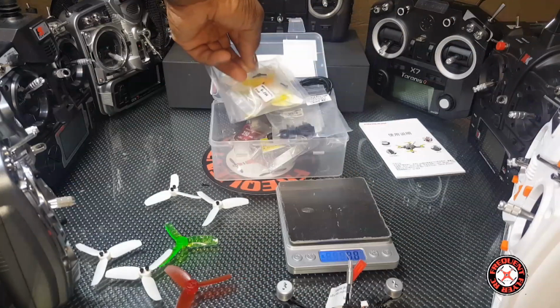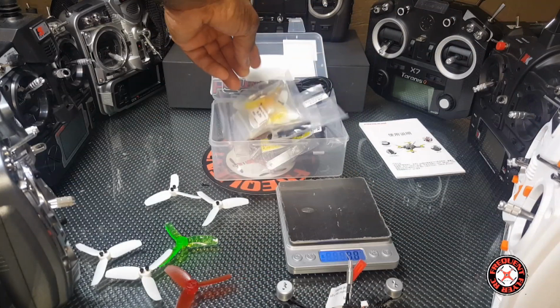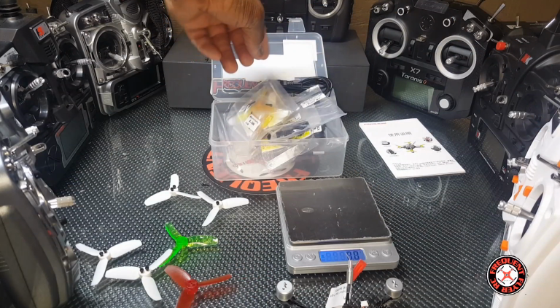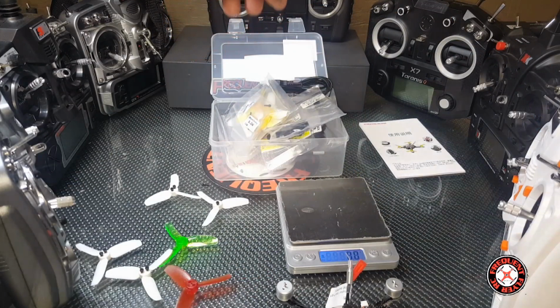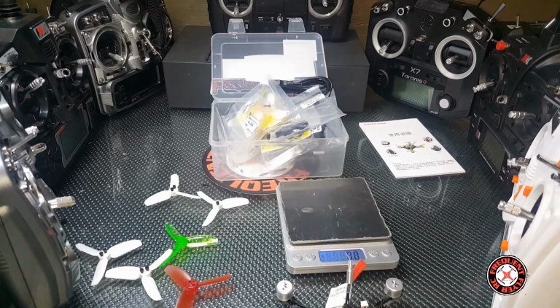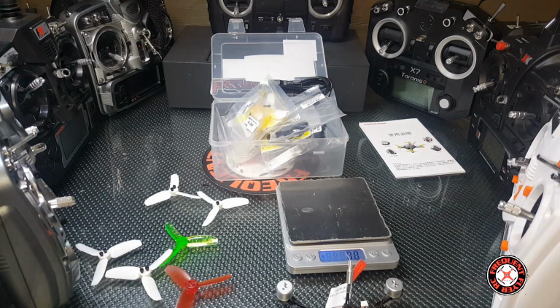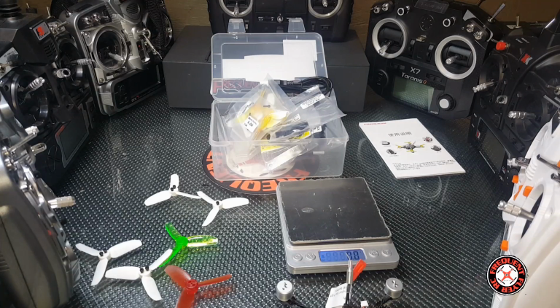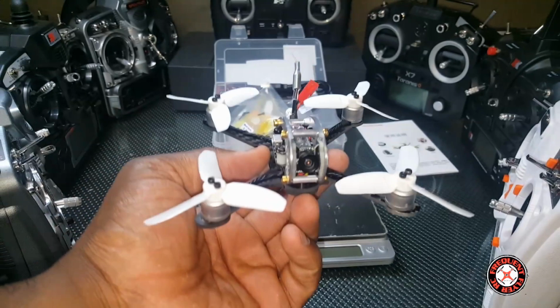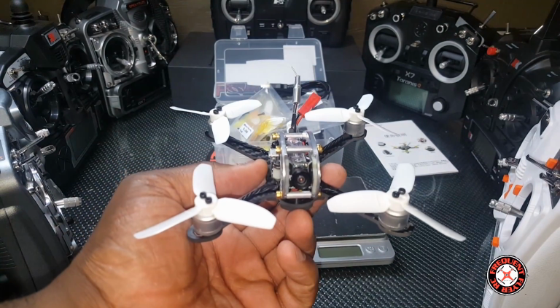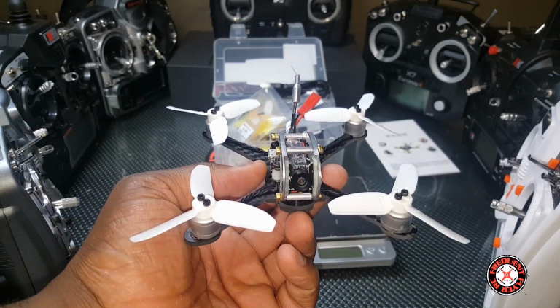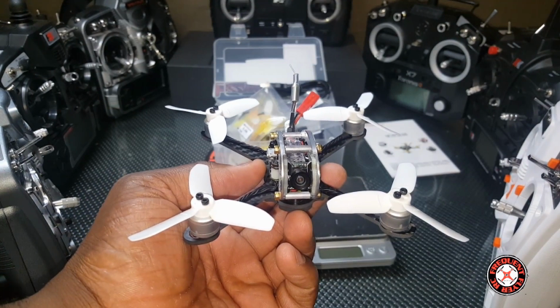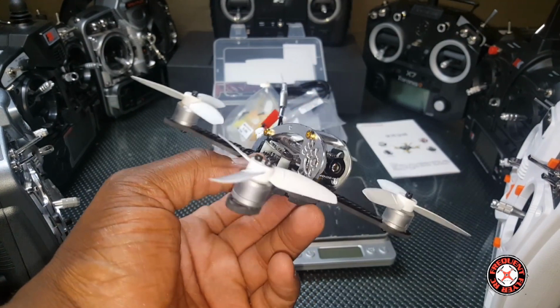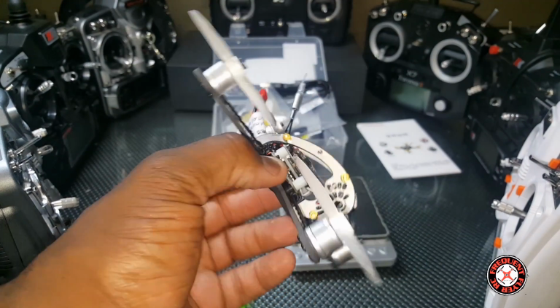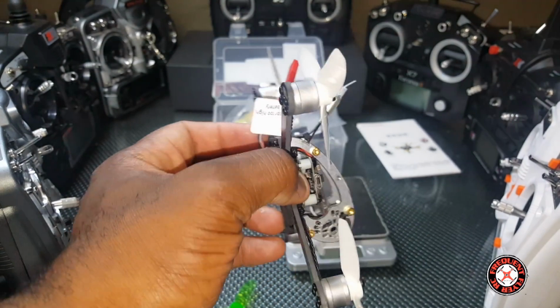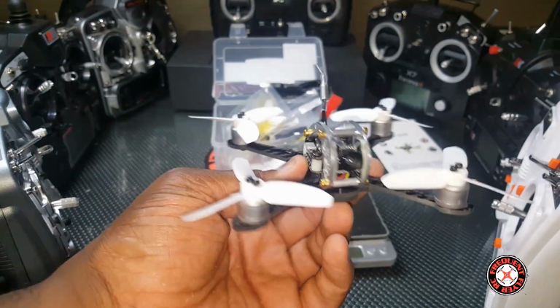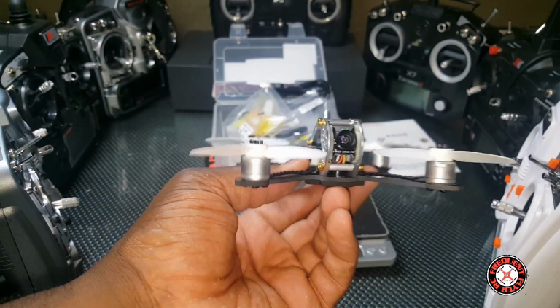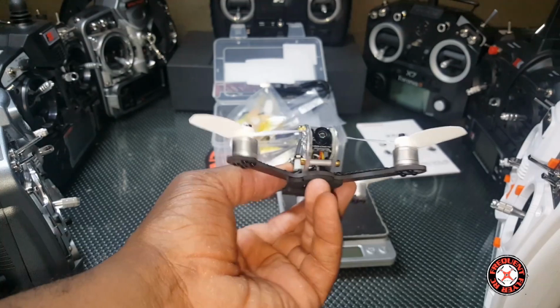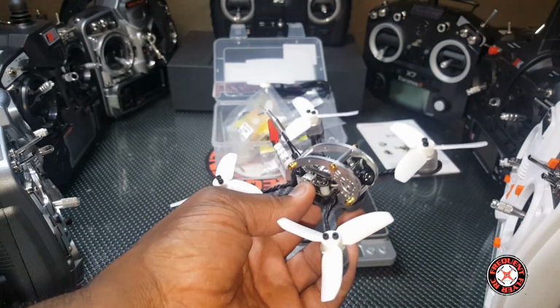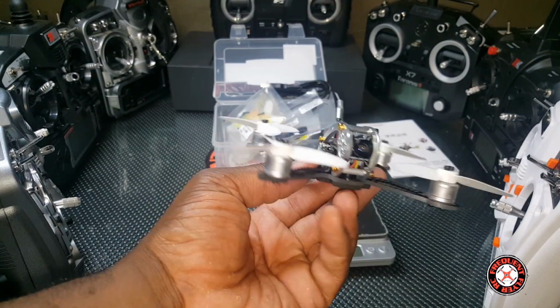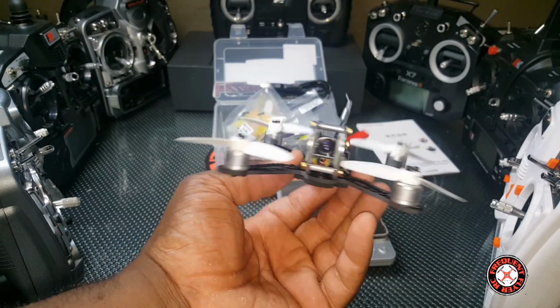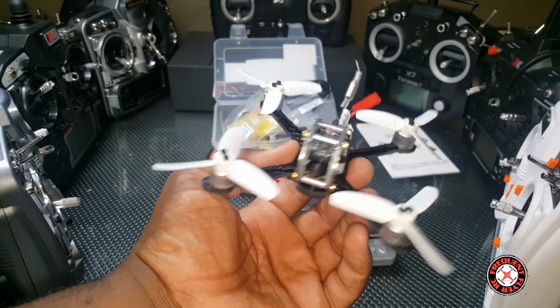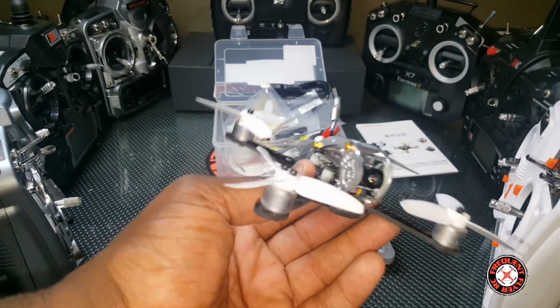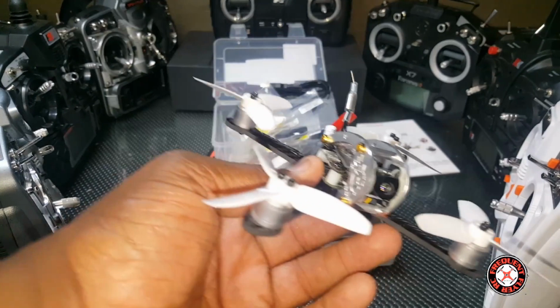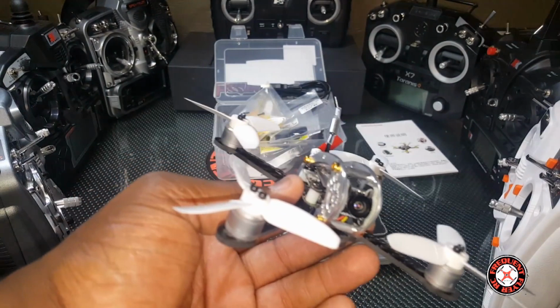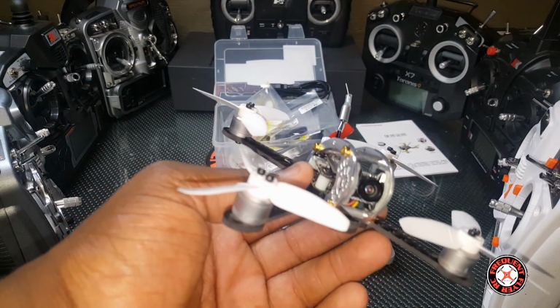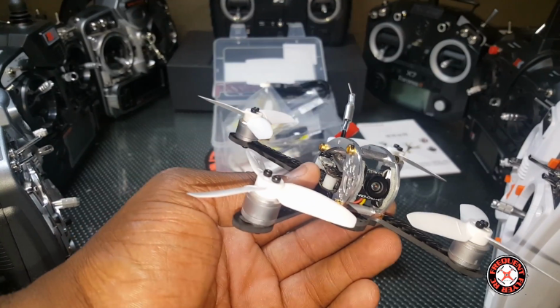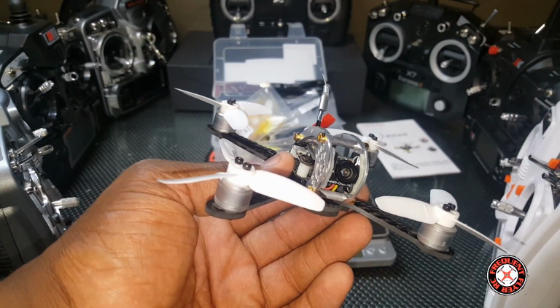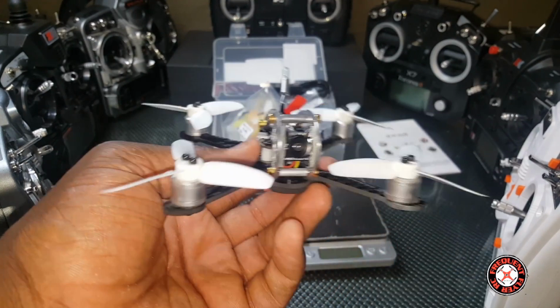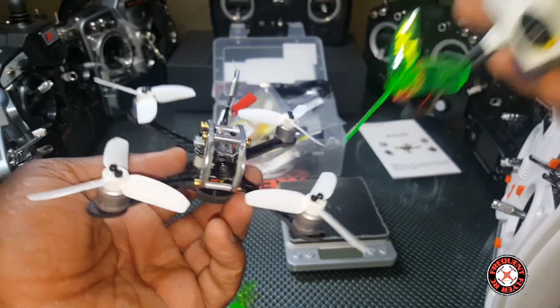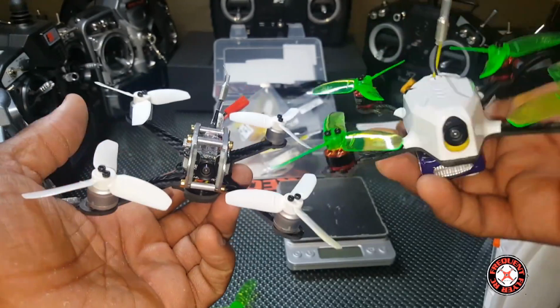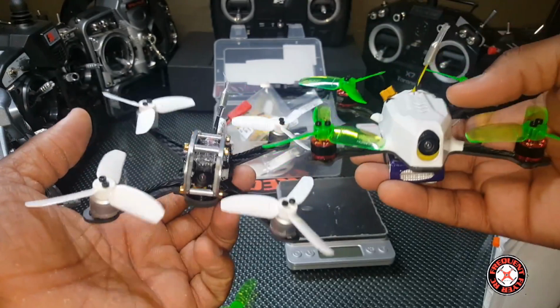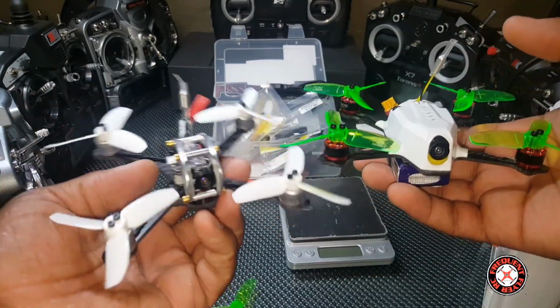I'll go with the white props. We got the props on this thing and it is looking really awesome — love the look of this thing. Let's check it out next to the 110 GT.